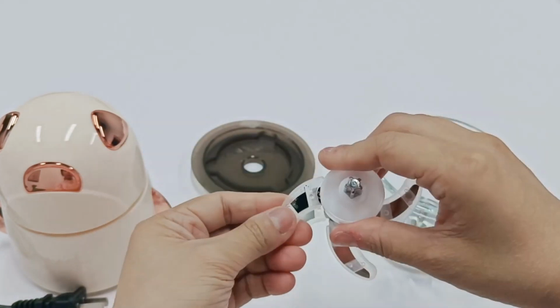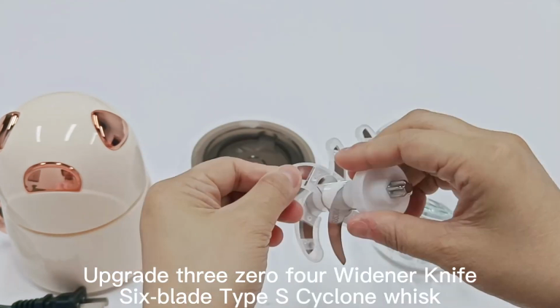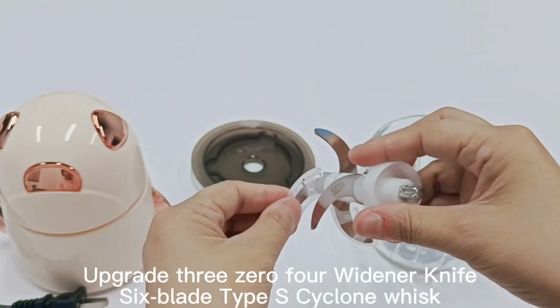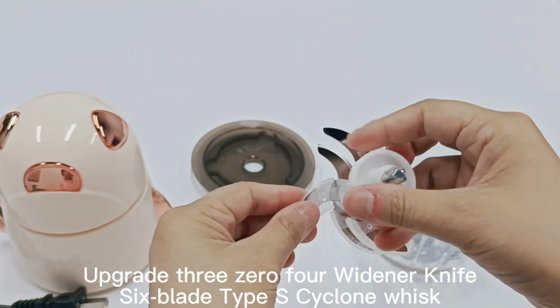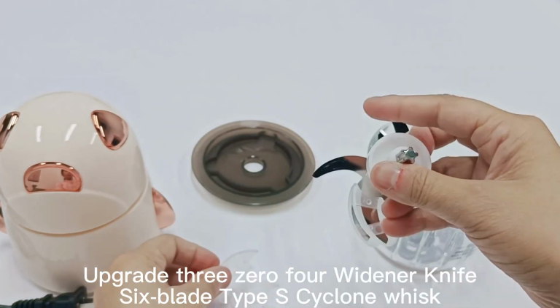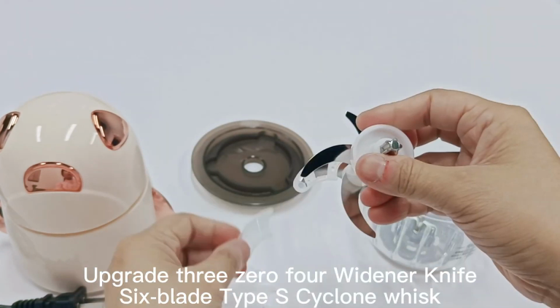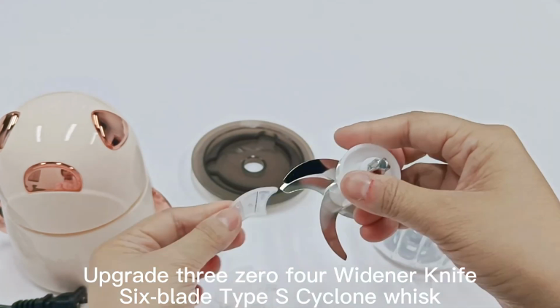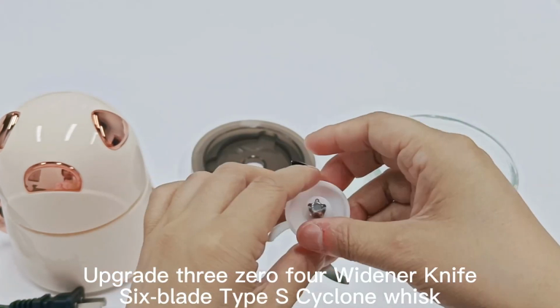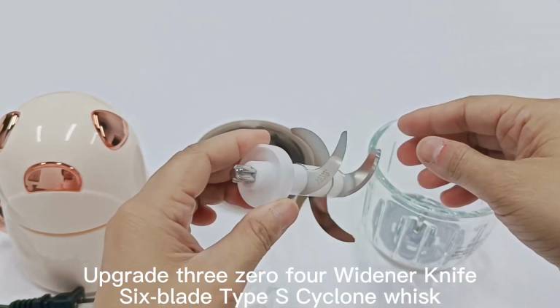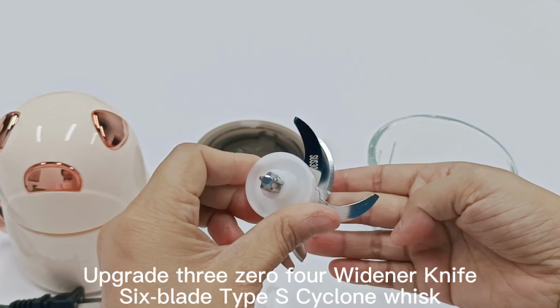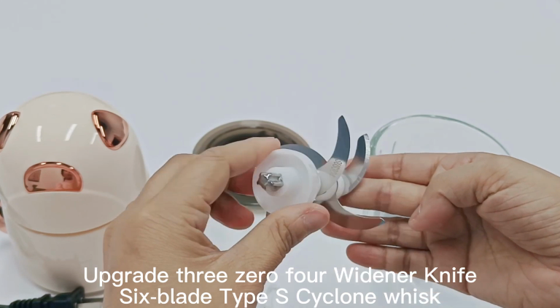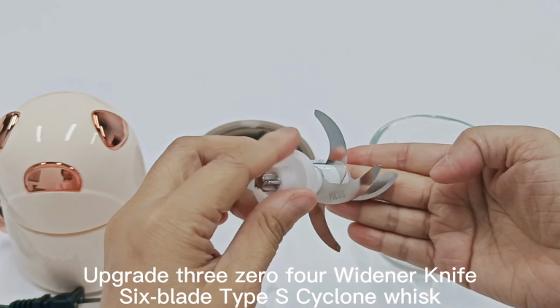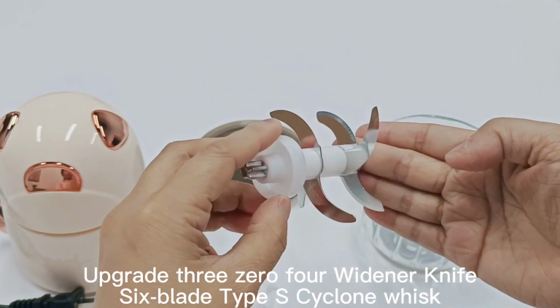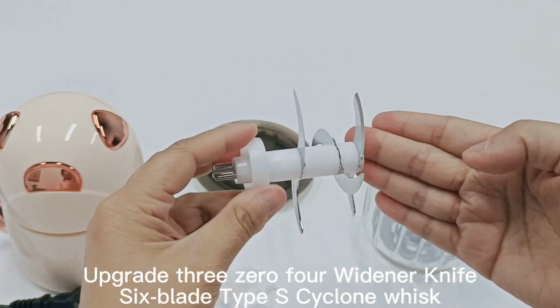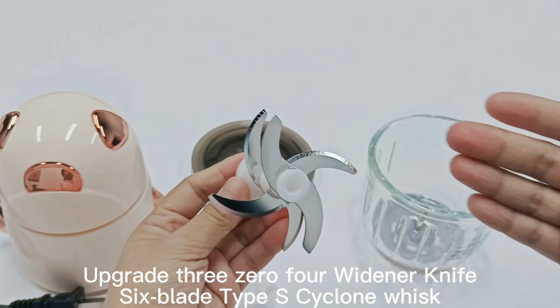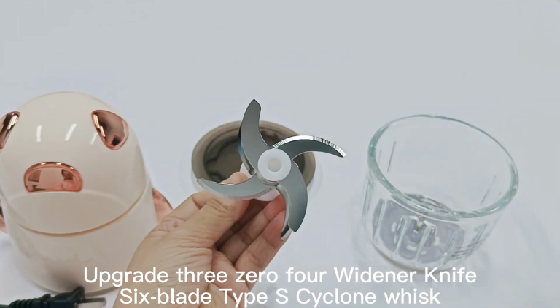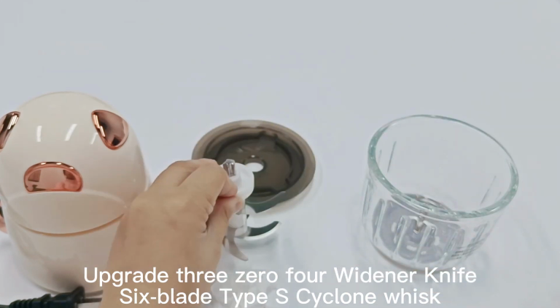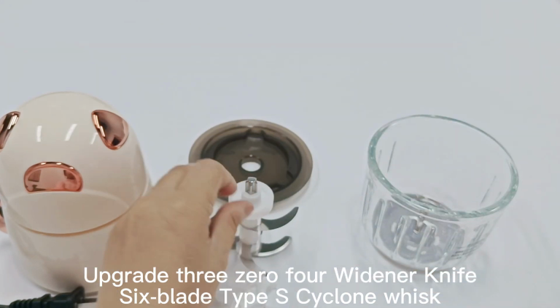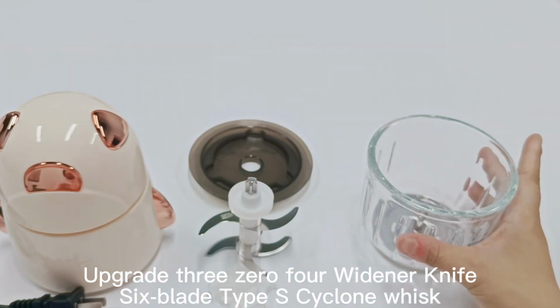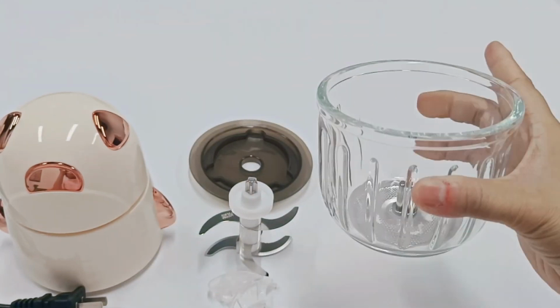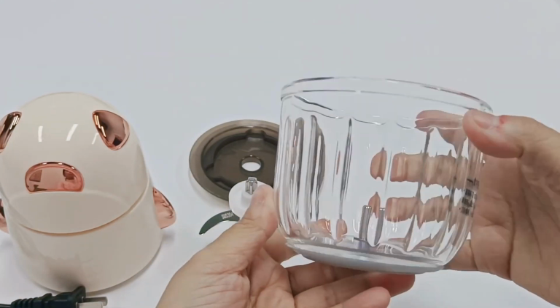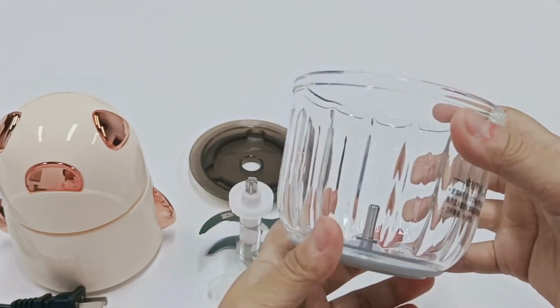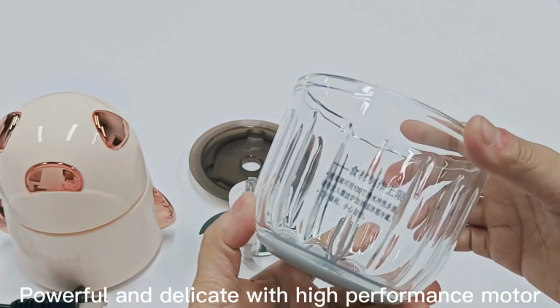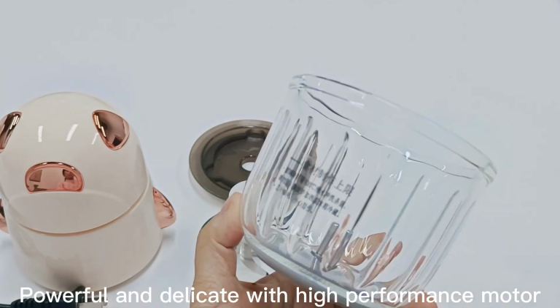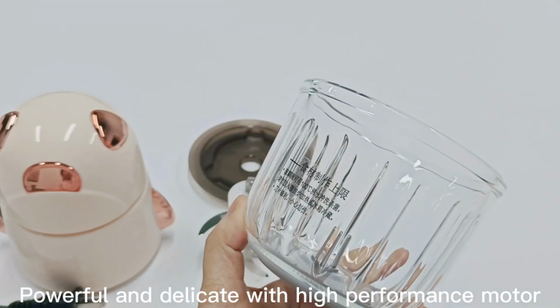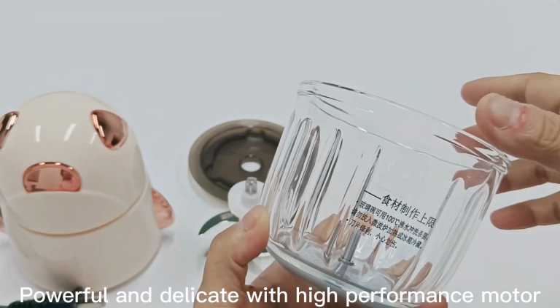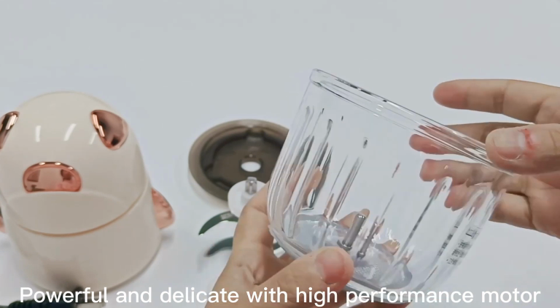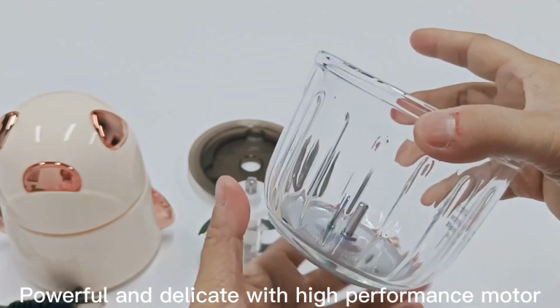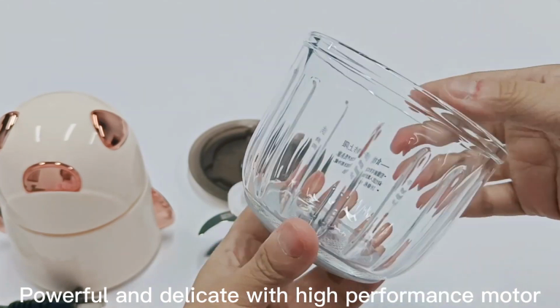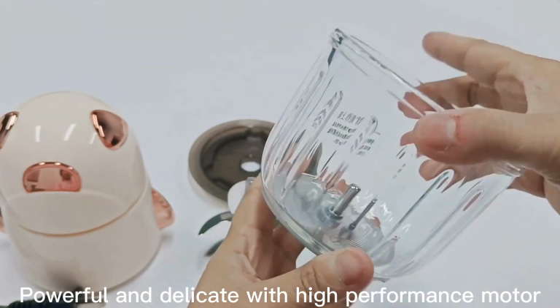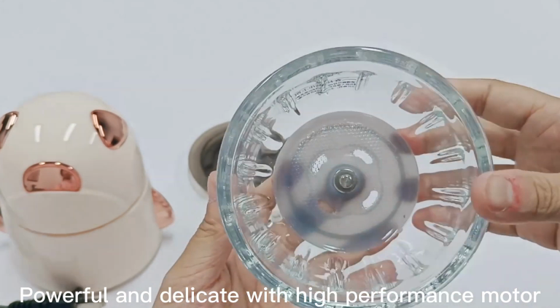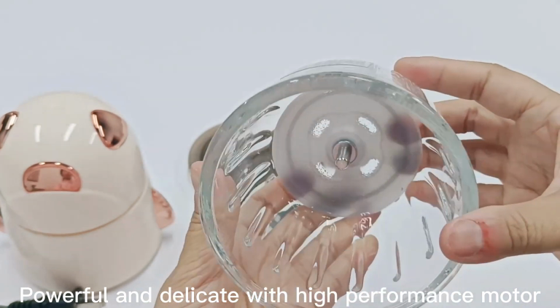Upgraded 304 stainless steel knife, 6-blade type S-cyclone whisk. Powerful and delicate with a high-performance motor.